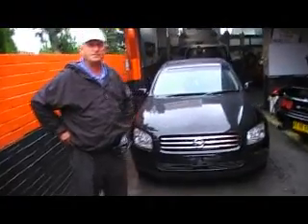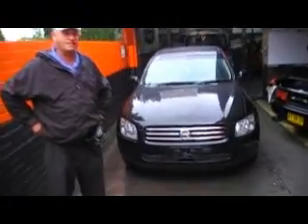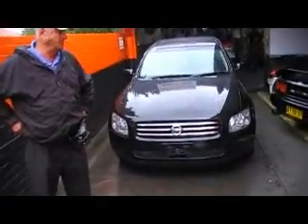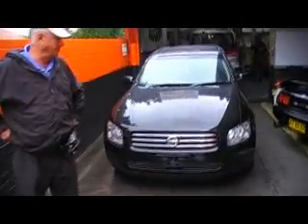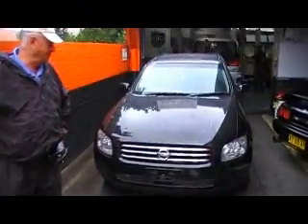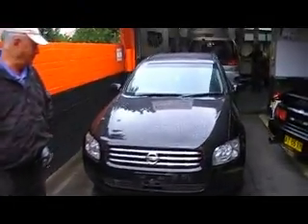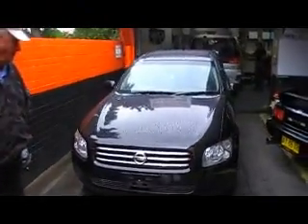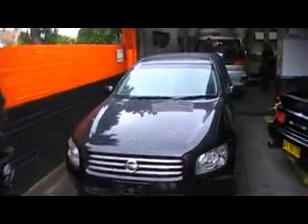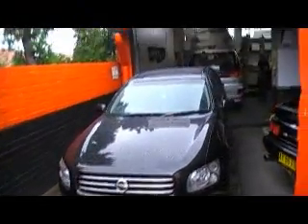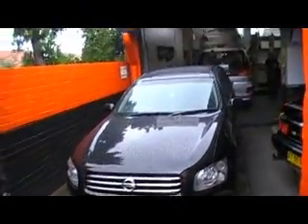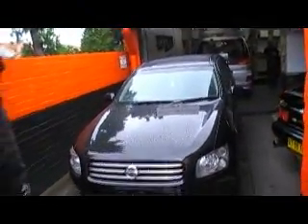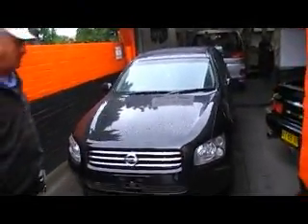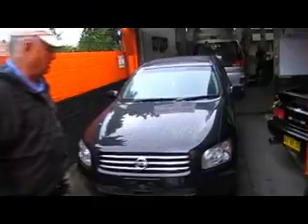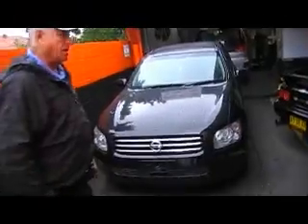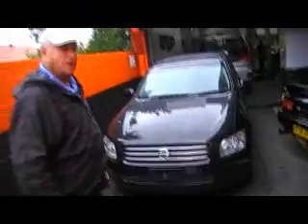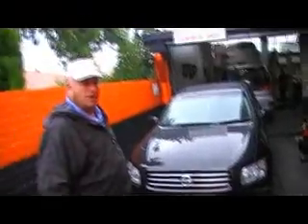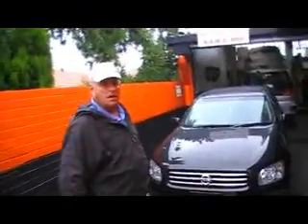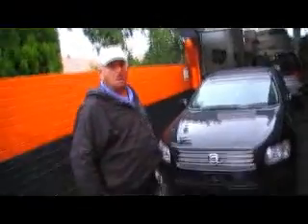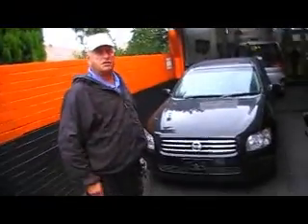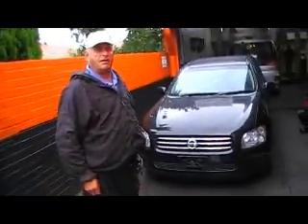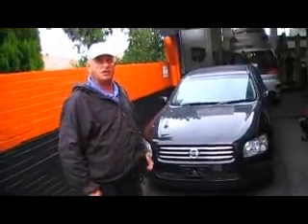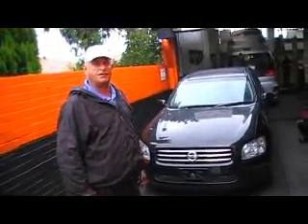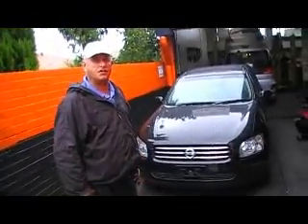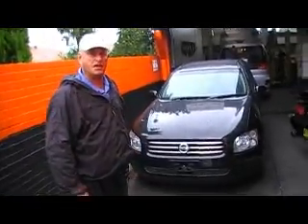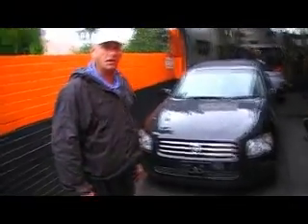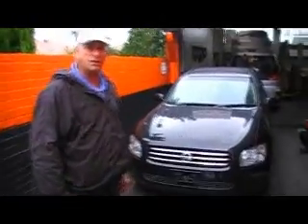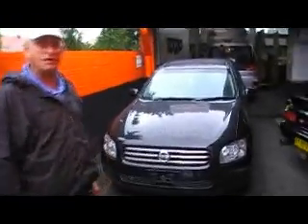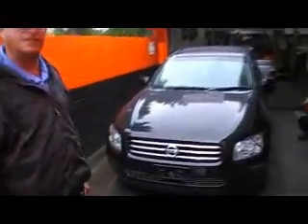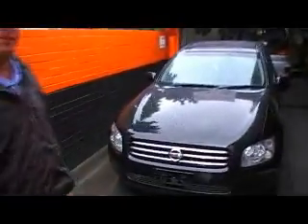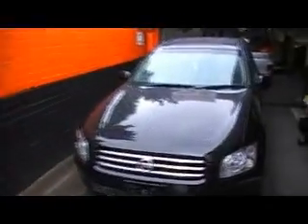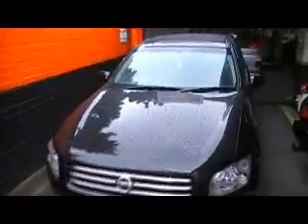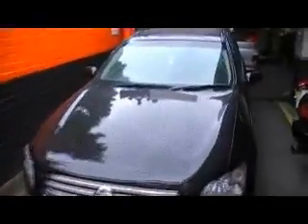Let's have a little walk around this vehicle. Black in colour — how many kilometres has this covered? It's covered just 53,000 kilometres Phil. That's not much, is it? No.